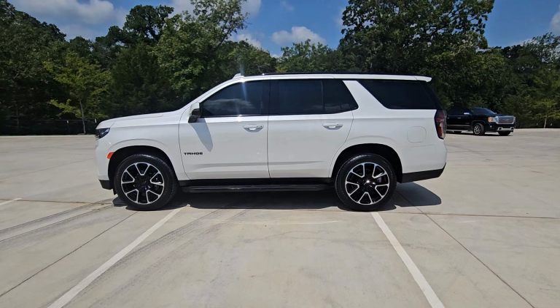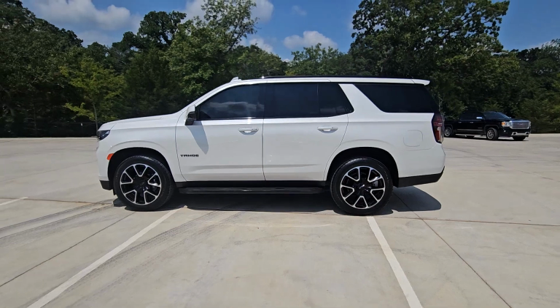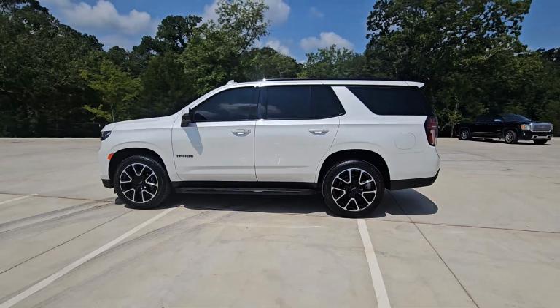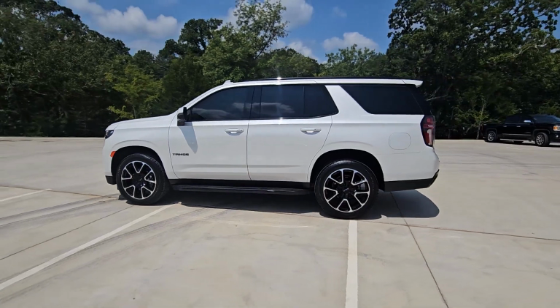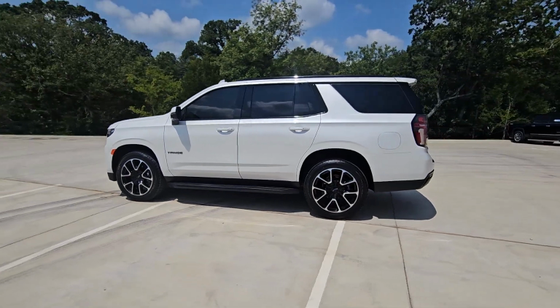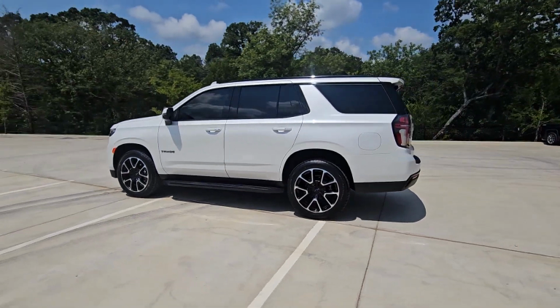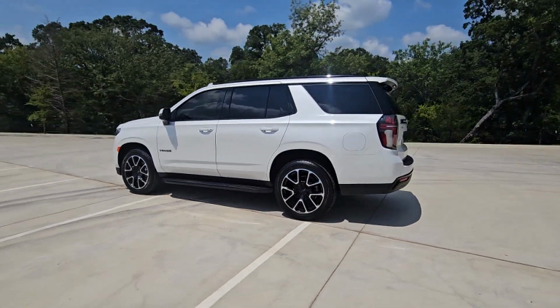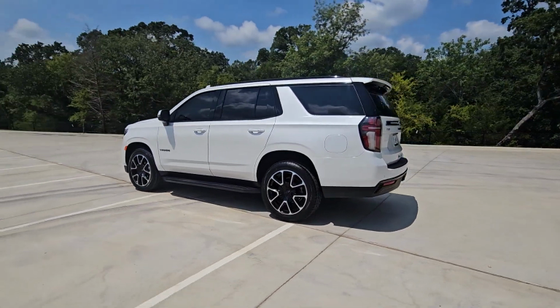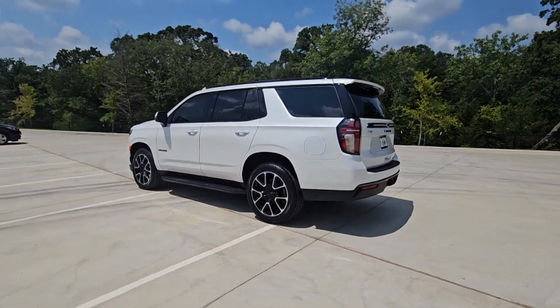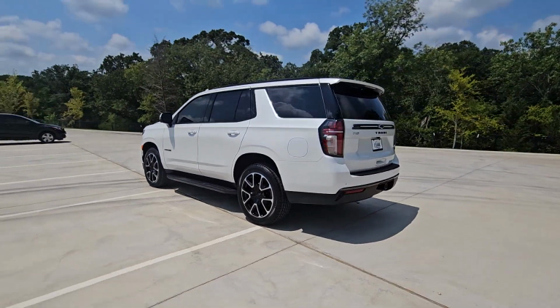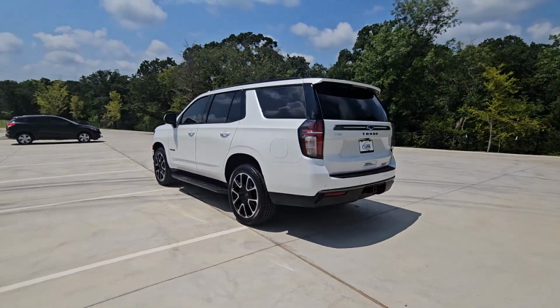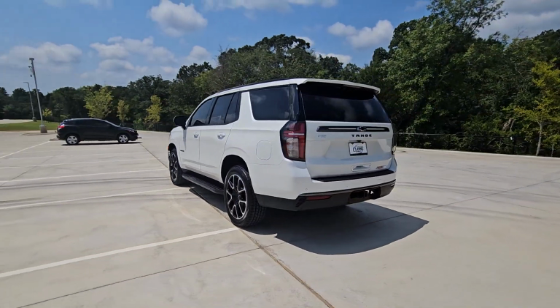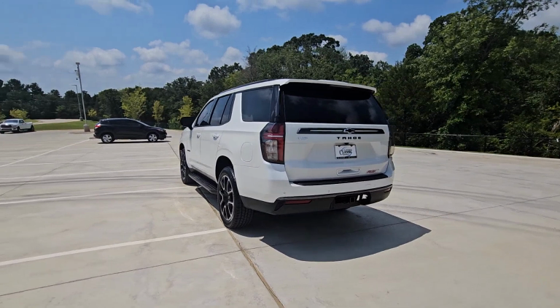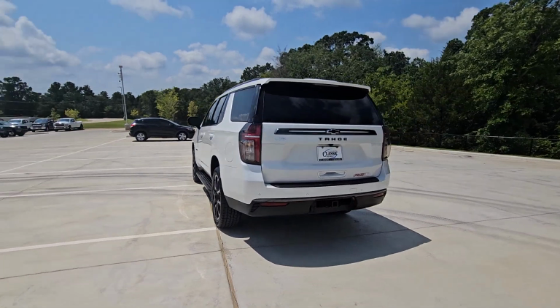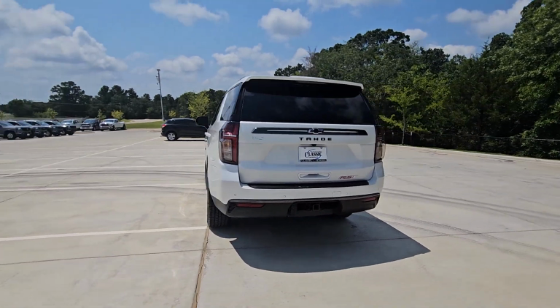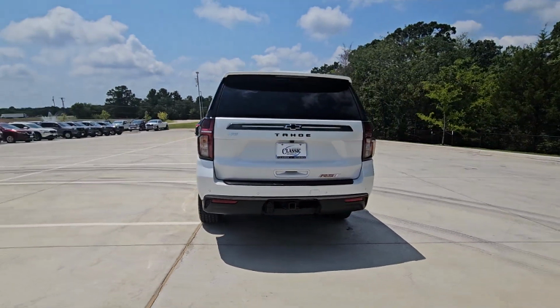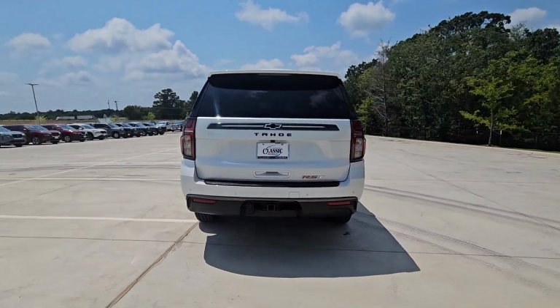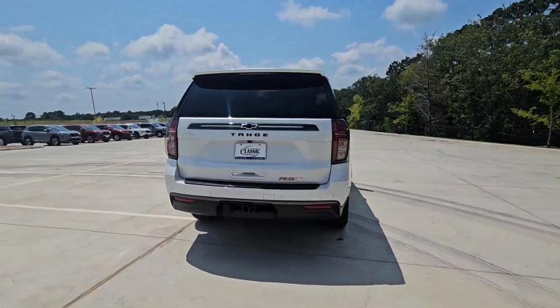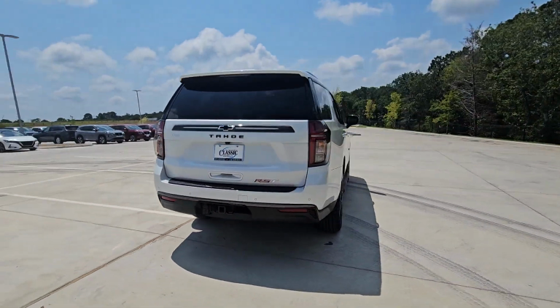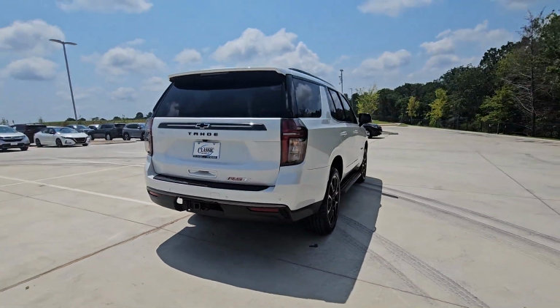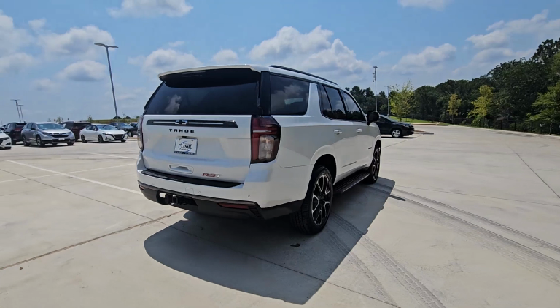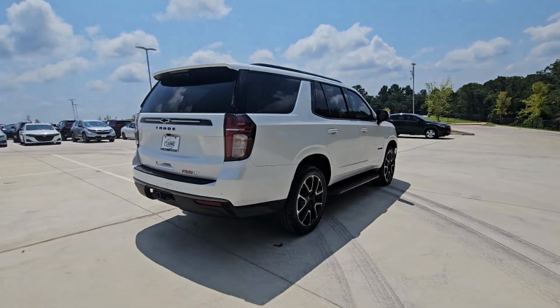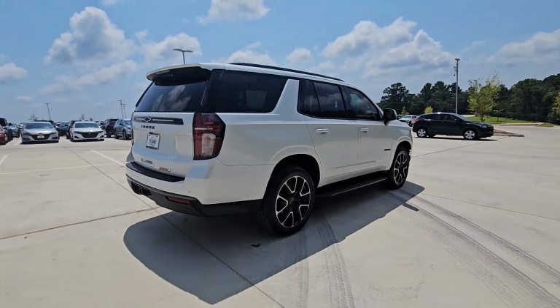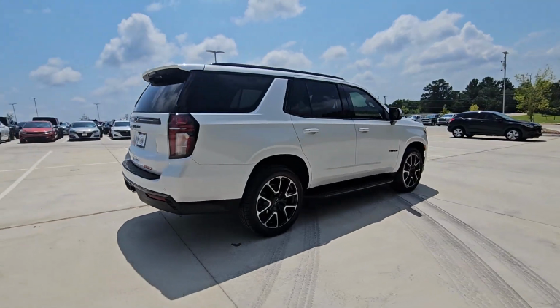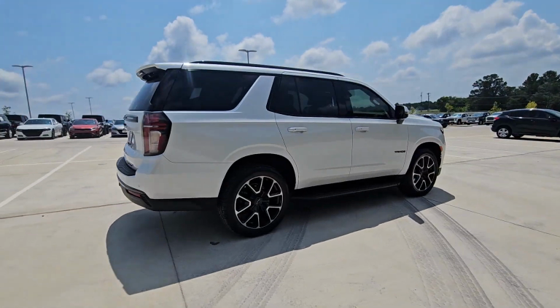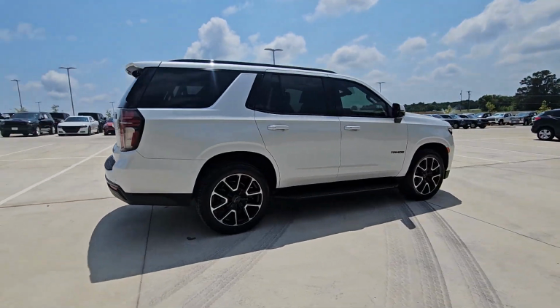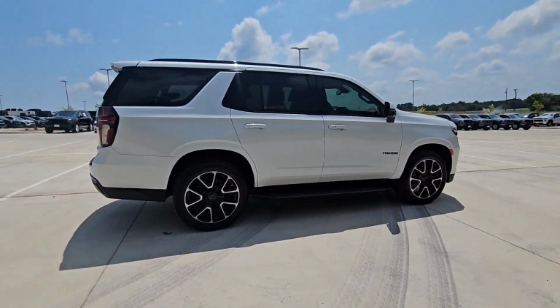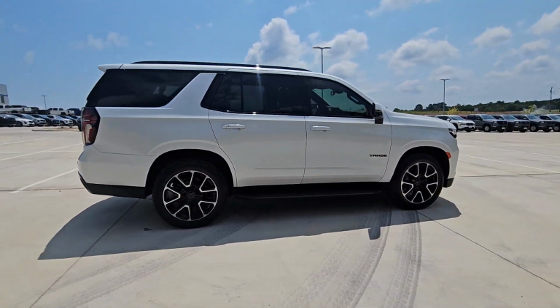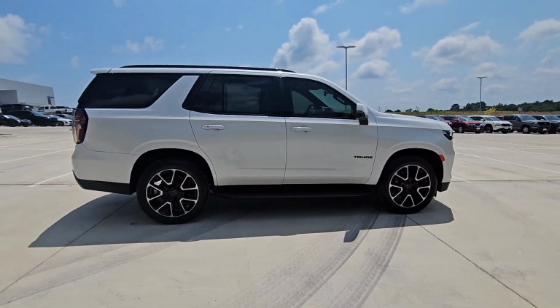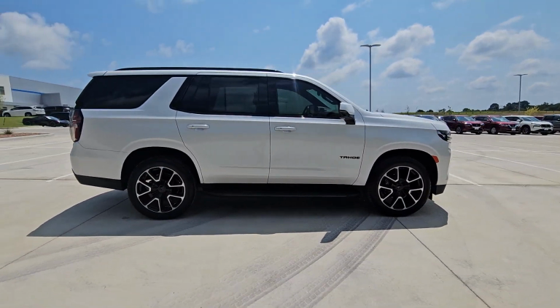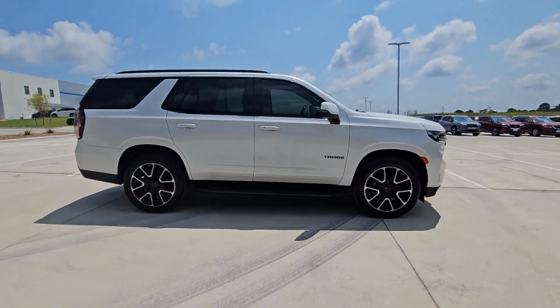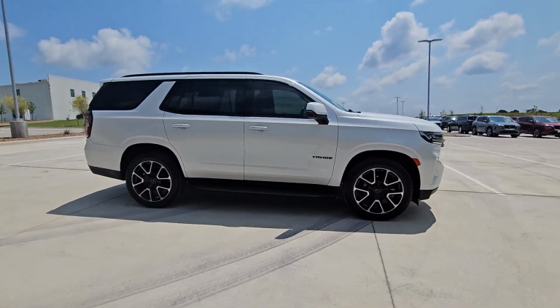Introducing the 2021 Chevrolet Tahoe. This vehicle is an outstanding buy with fewer than 25,000 miles on the odometer. The Tahoe is the full-size SUV that ticks all the boxes.